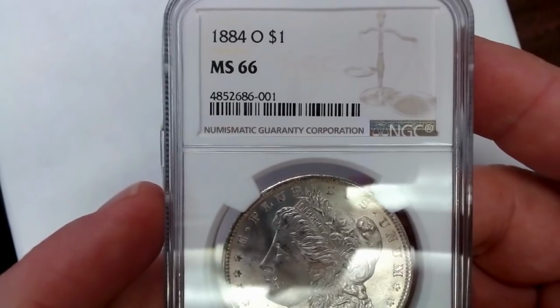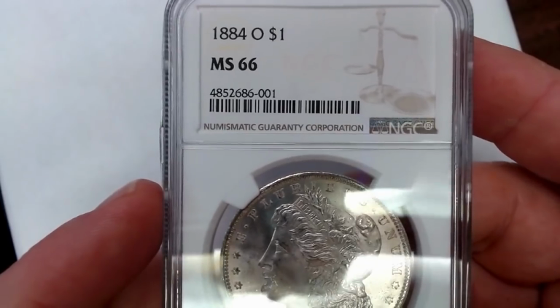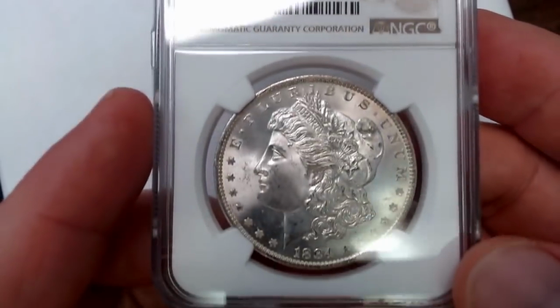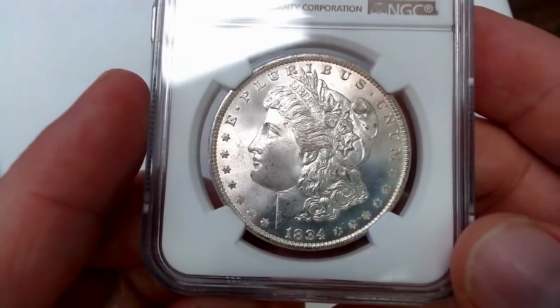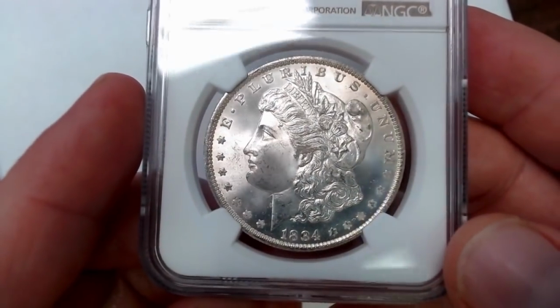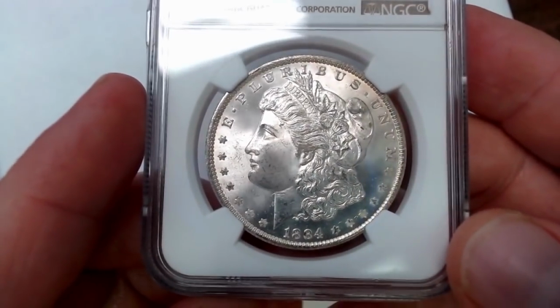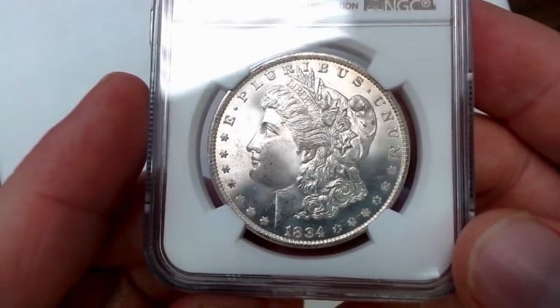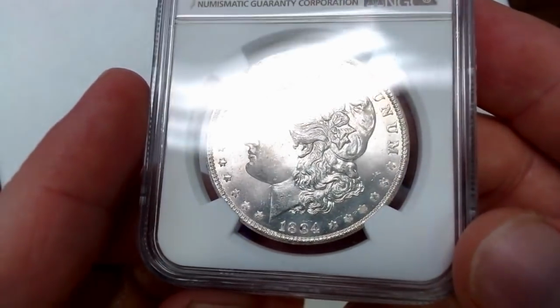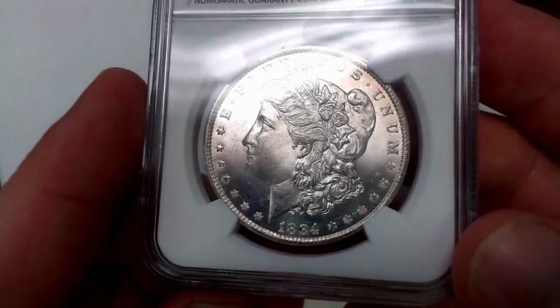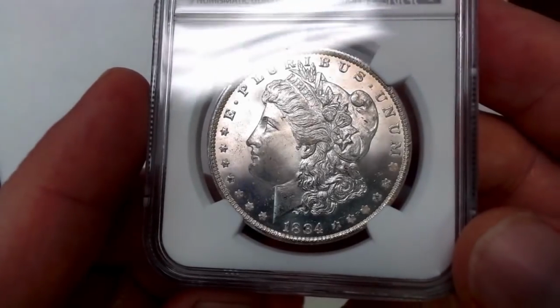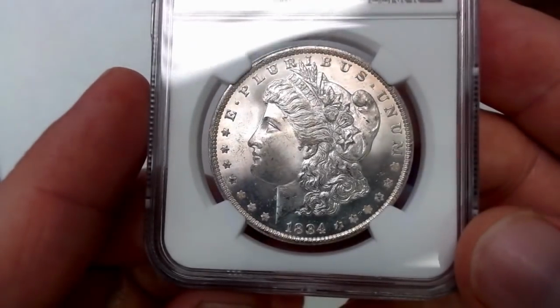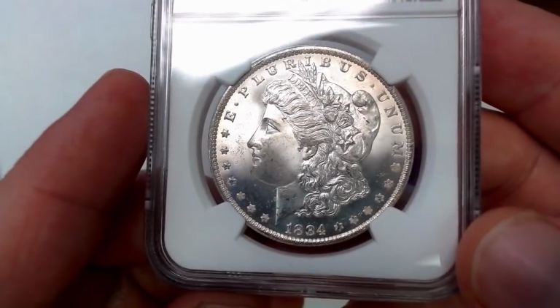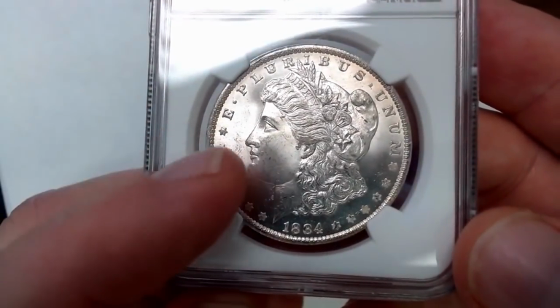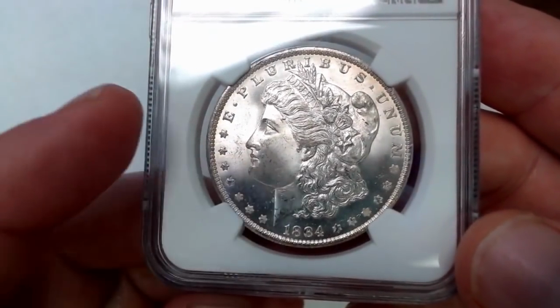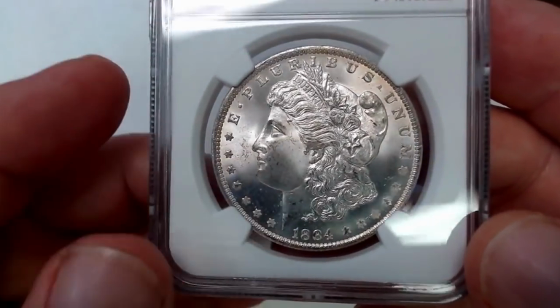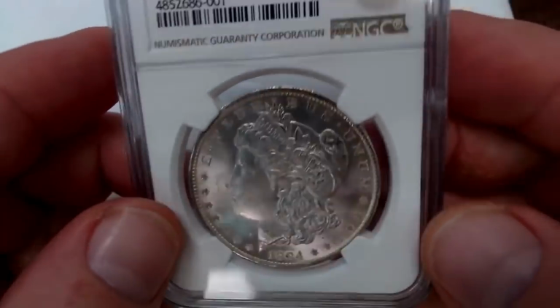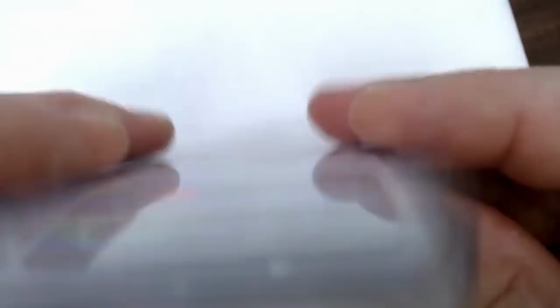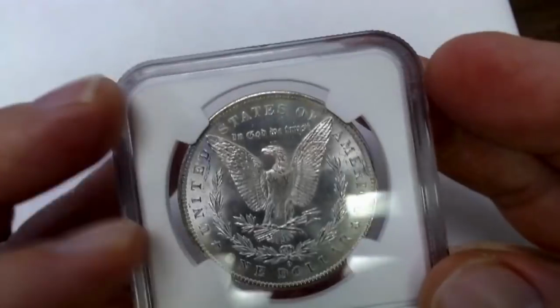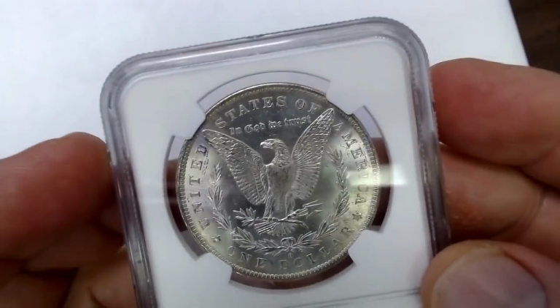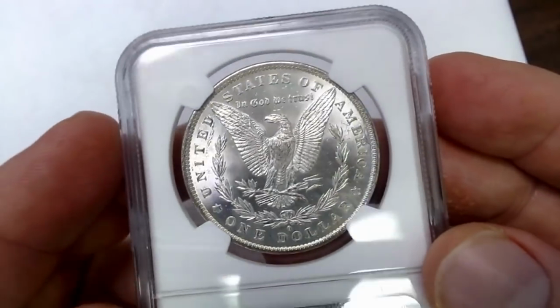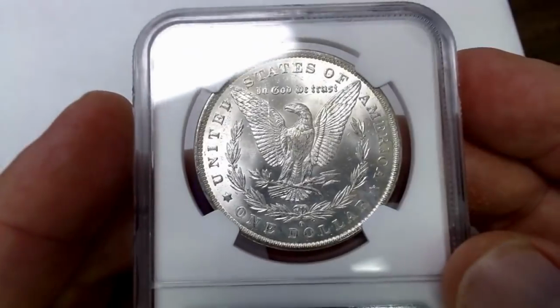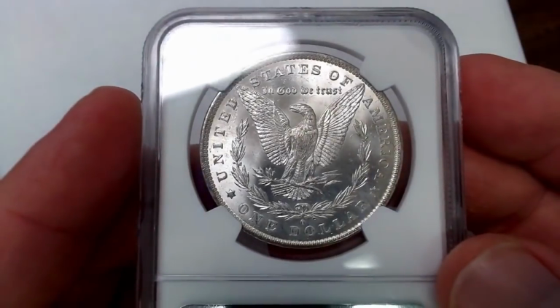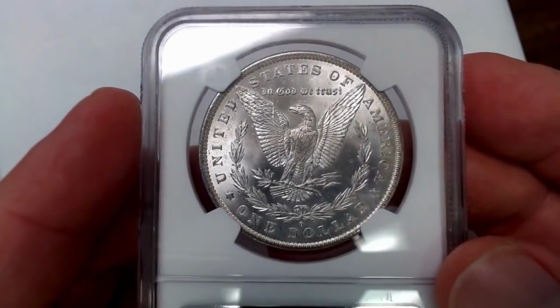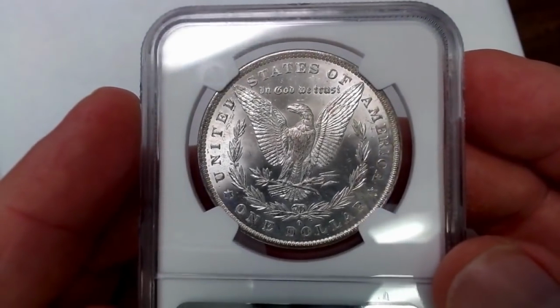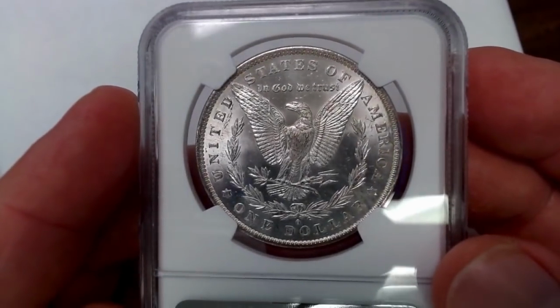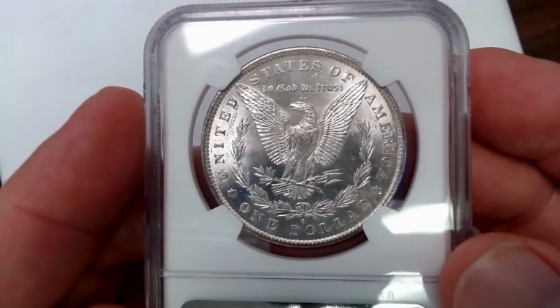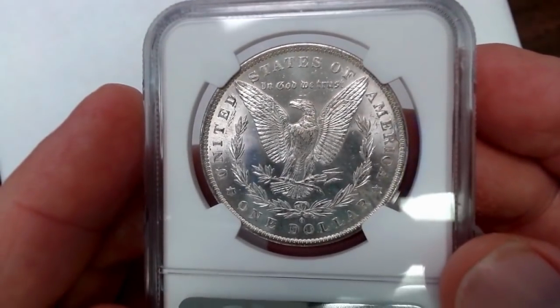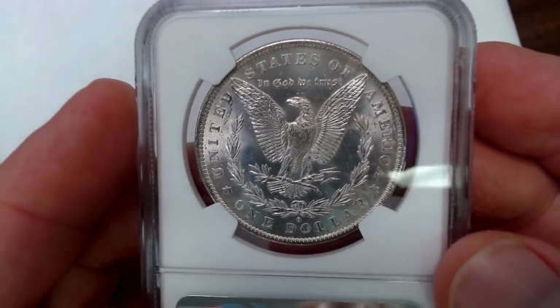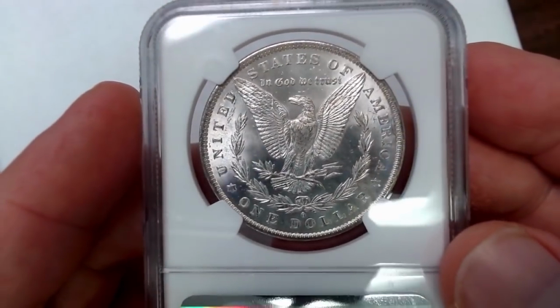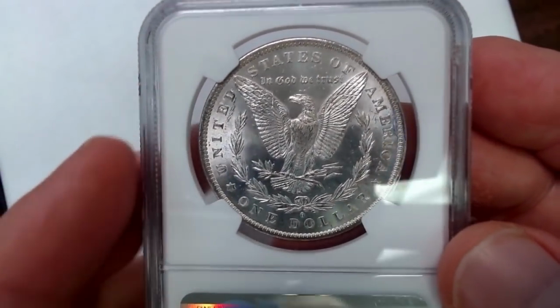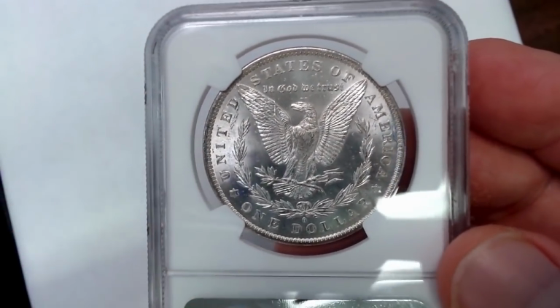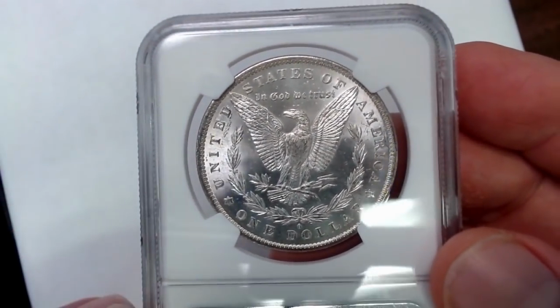The 1884-O Mint State 66 — very nice coin. I like the patina. It's not as bright white as the others, but I do like that look. I'm not against a little toning. I just have my preferences on what pleases my eye.